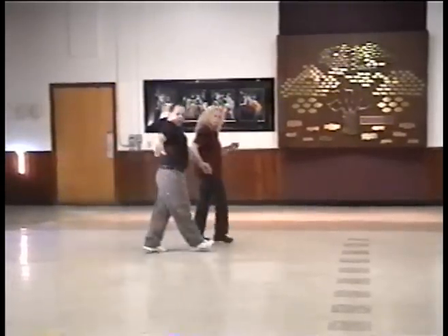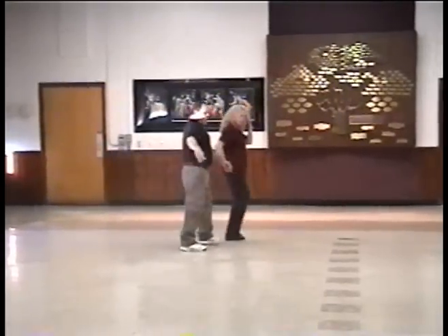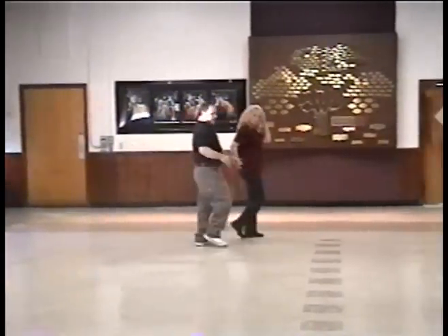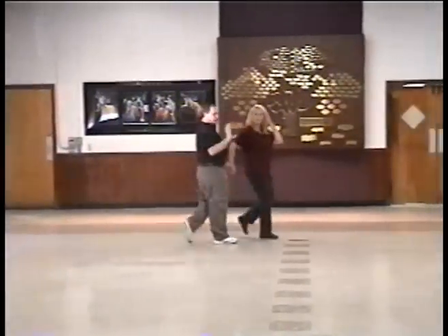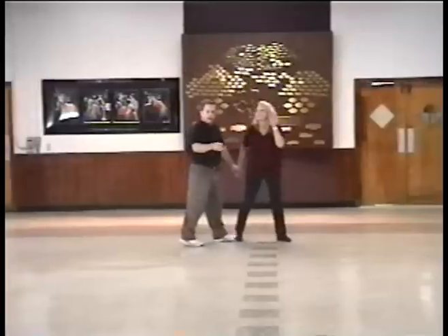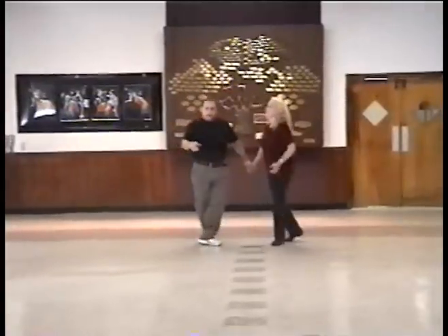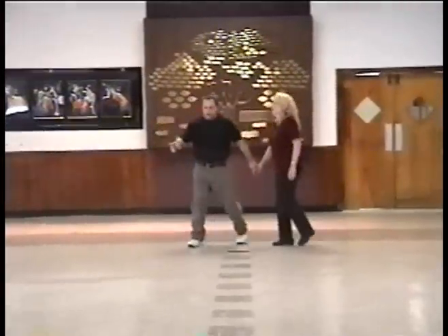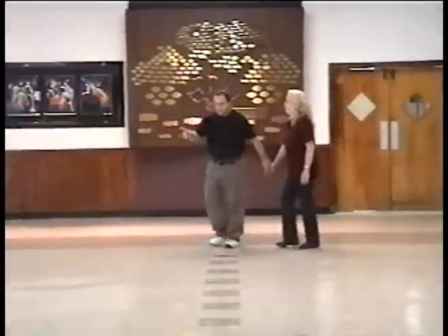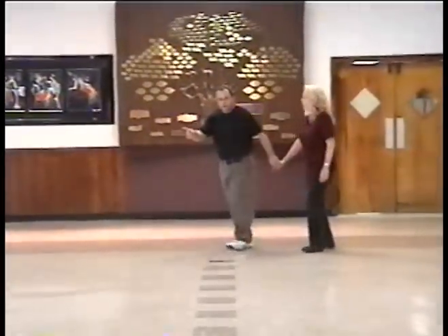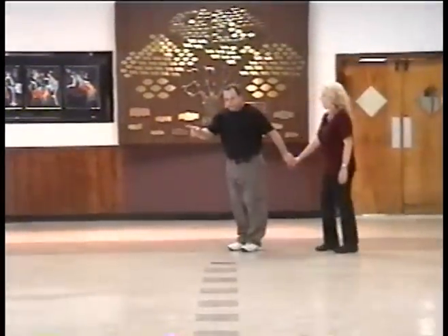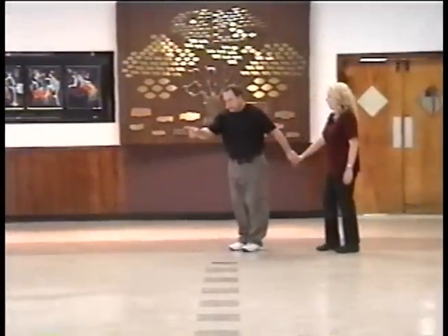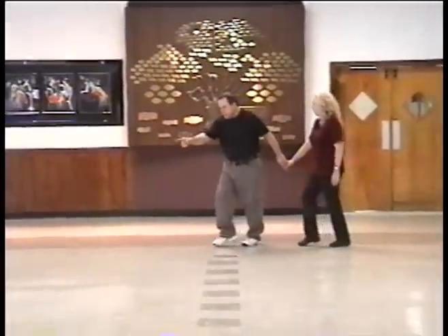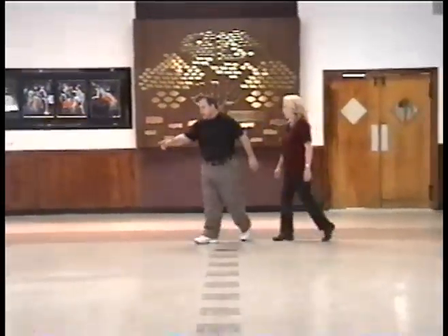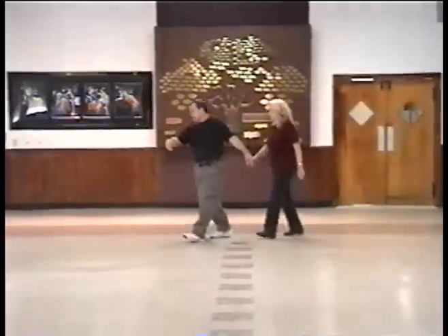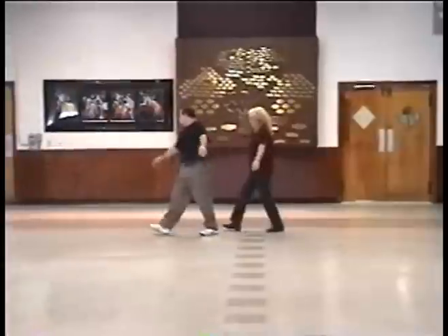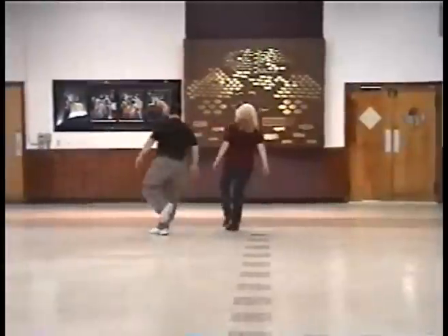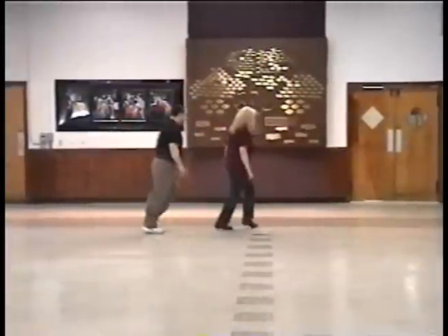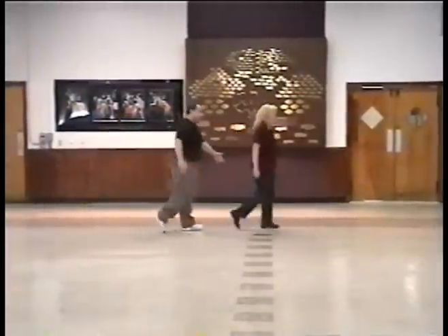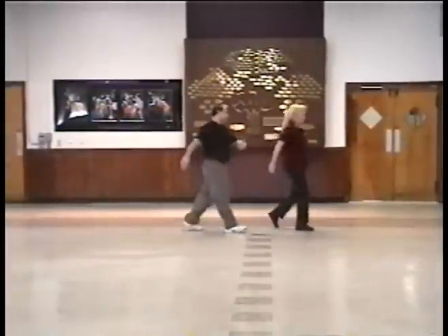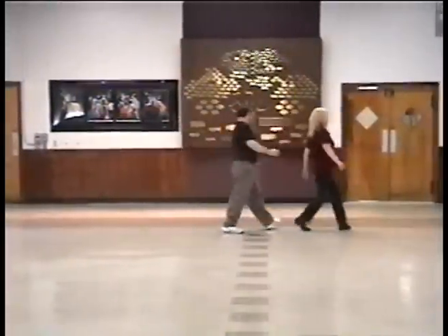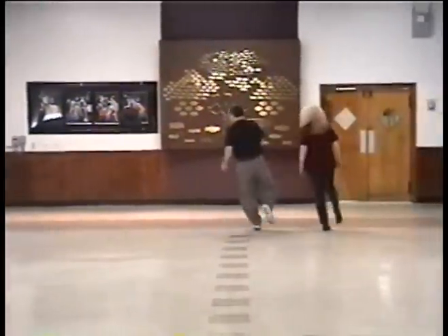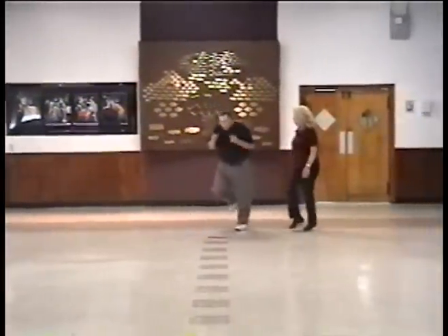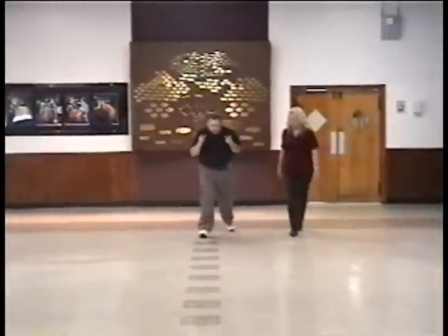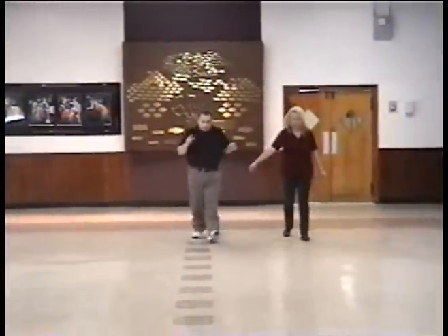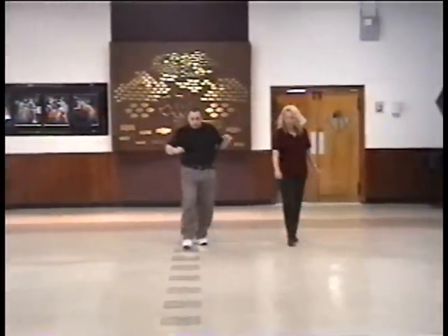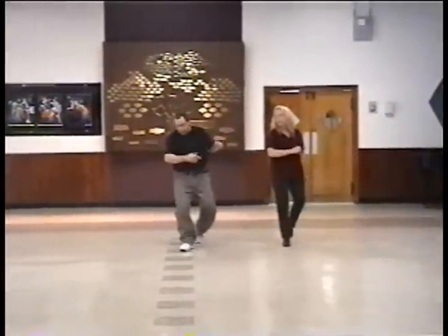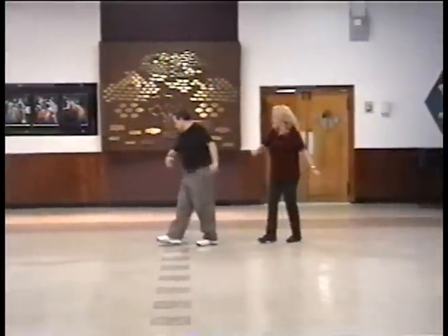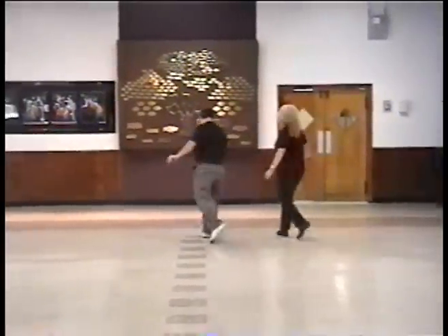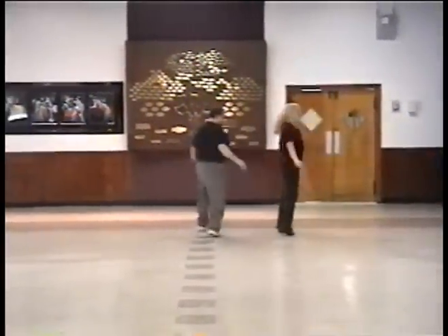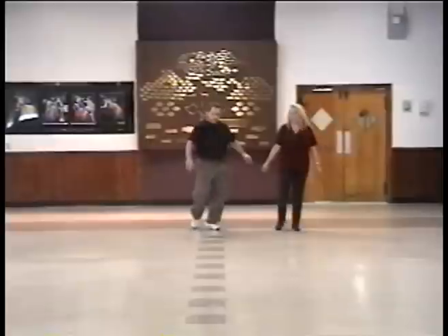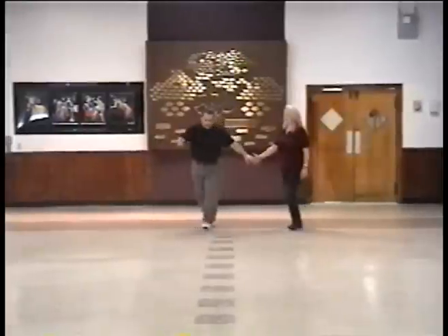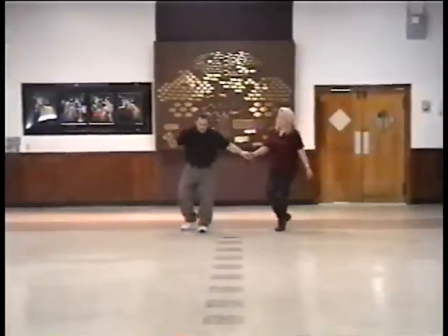You go forward, back, and inside. We'll do it. Right, left, right. Right, left, to the right. Left, right, to the left. To the center, two, cross. And turn, two, three, and four.